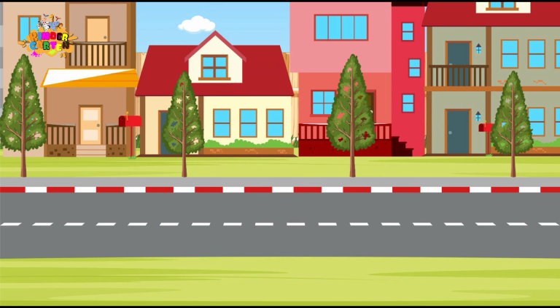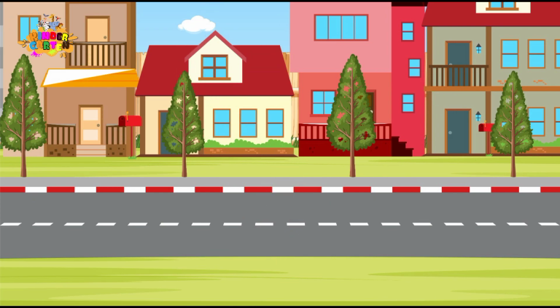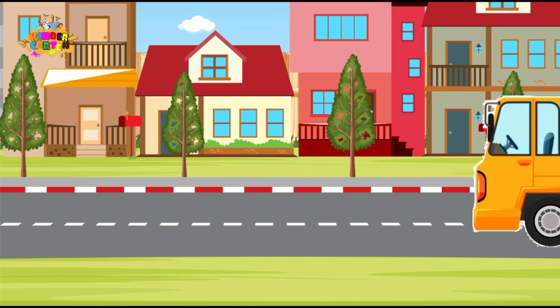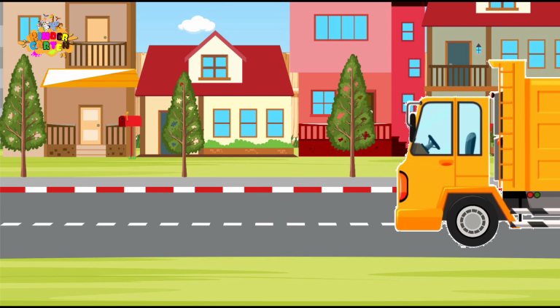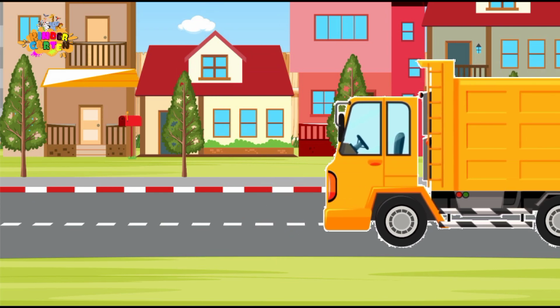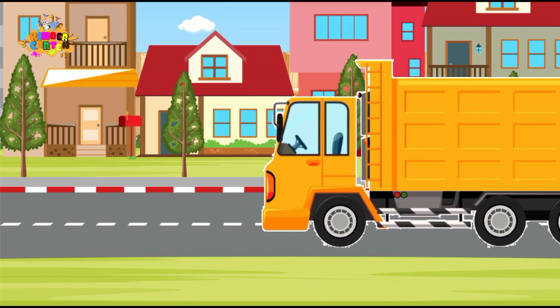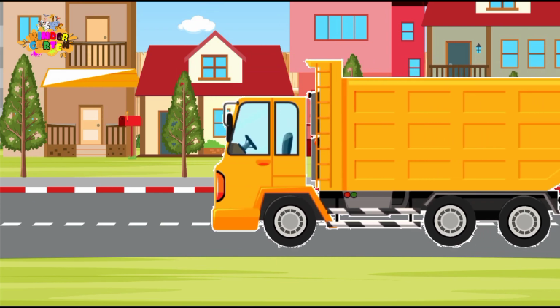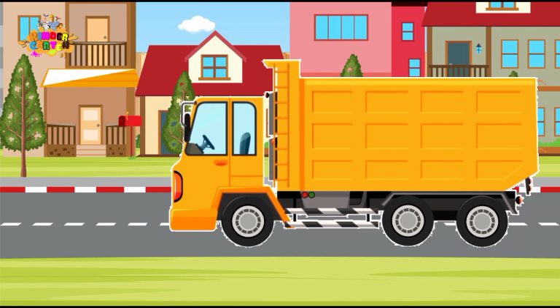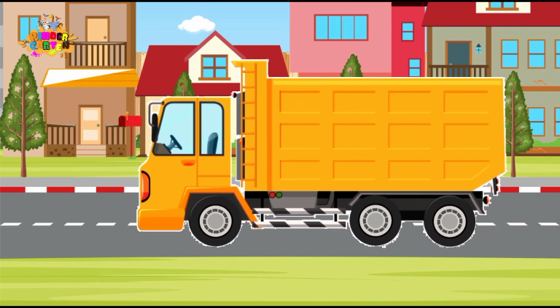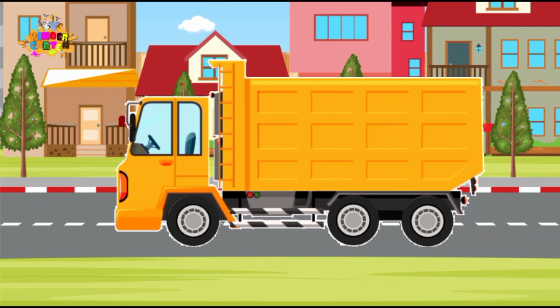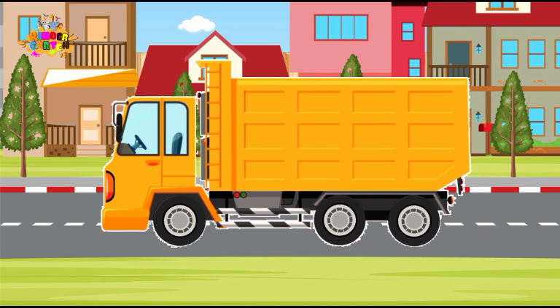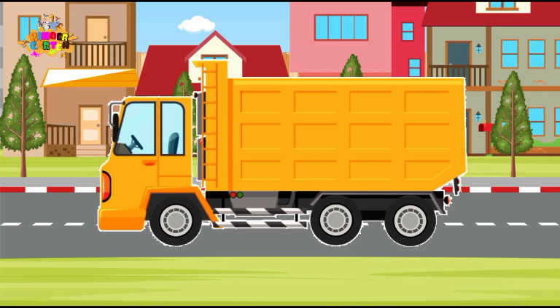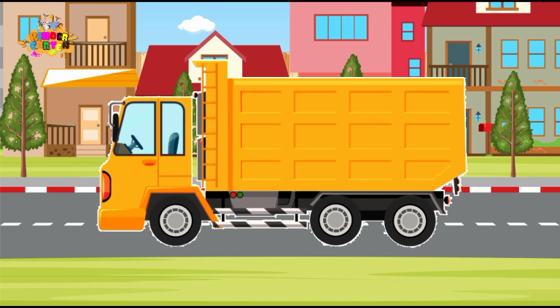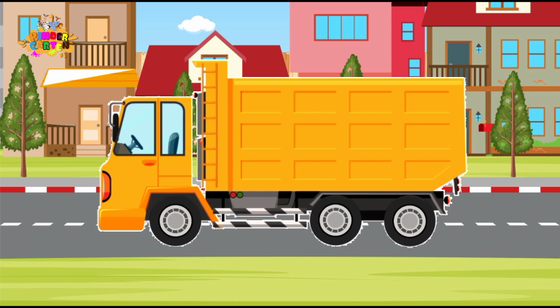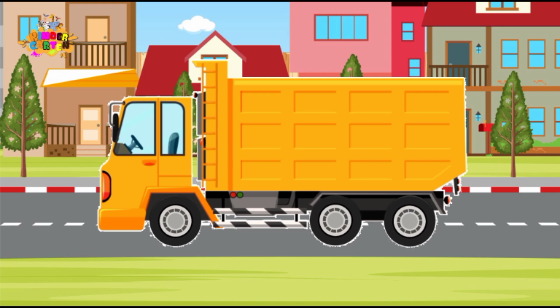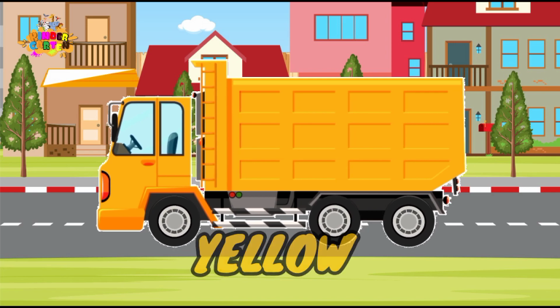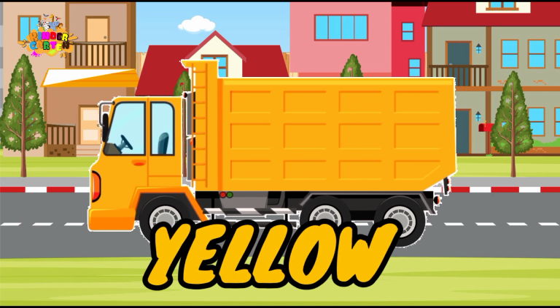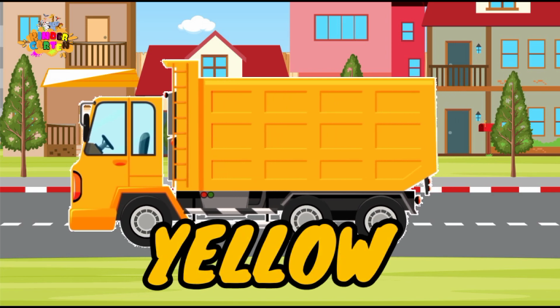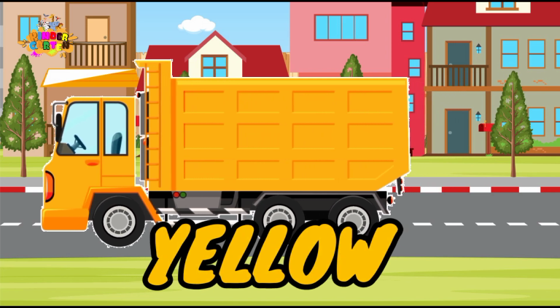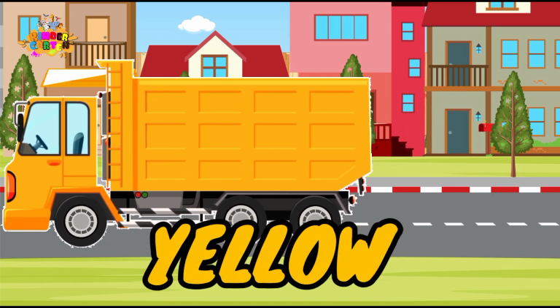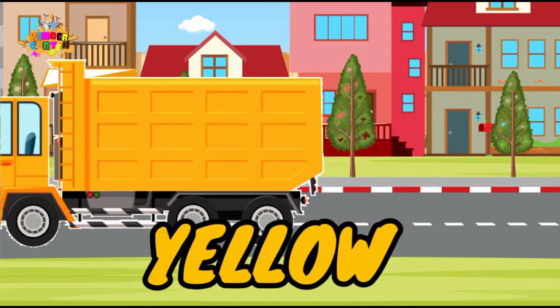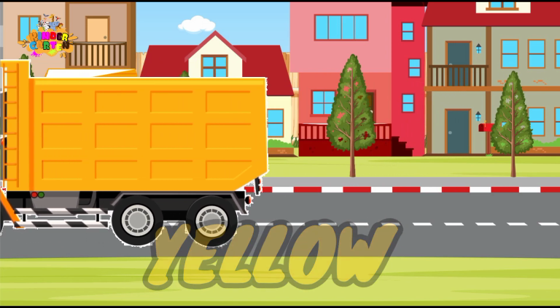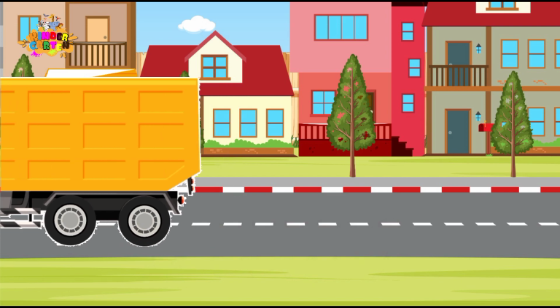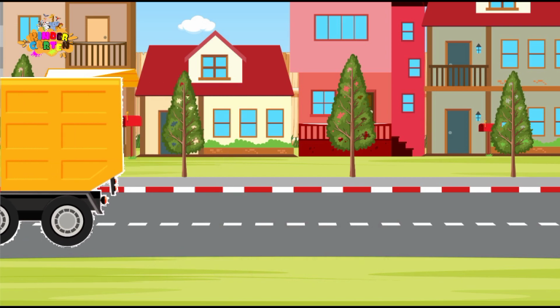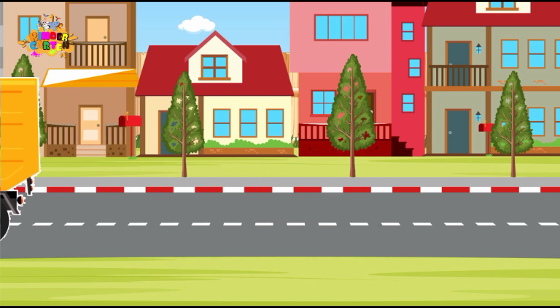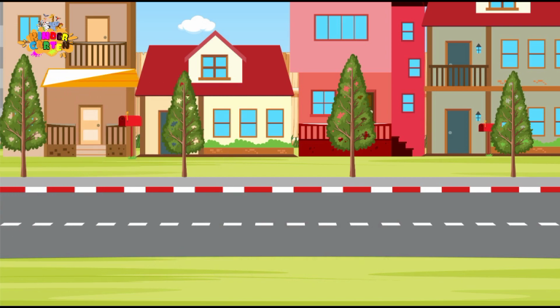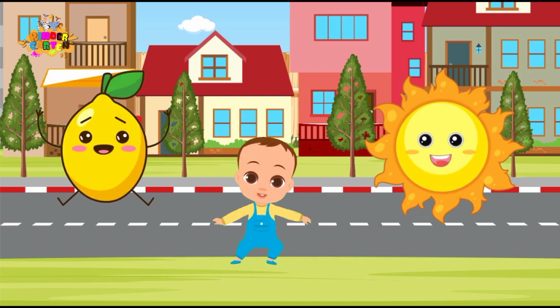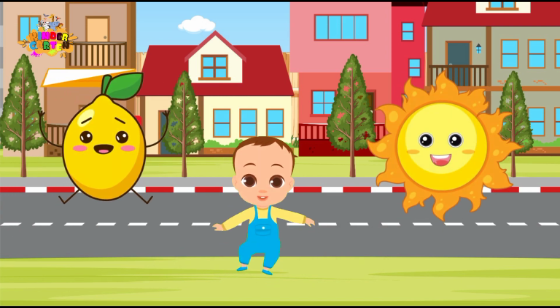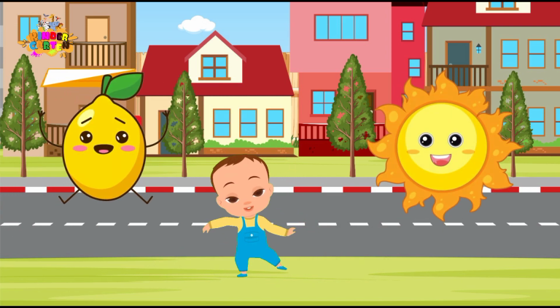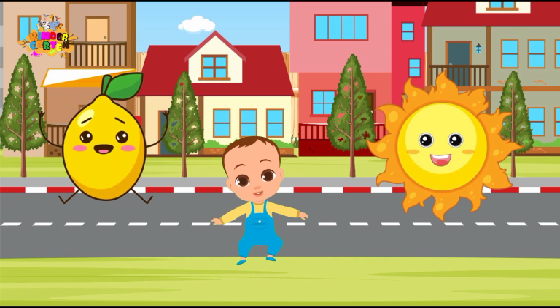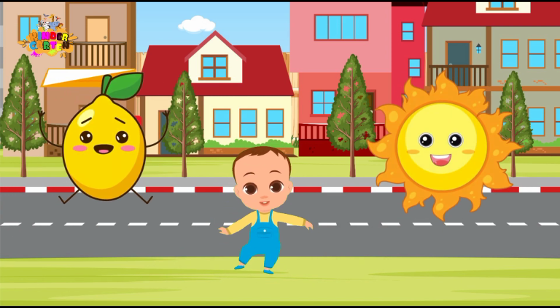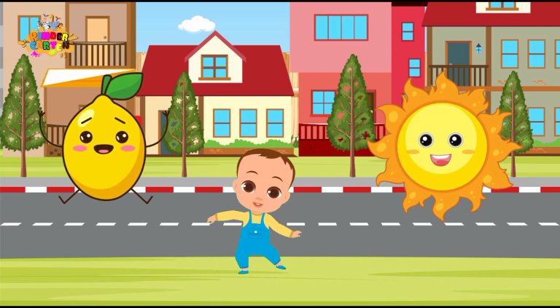Now, let's welcome our bright yellow truck! What color is it? Yes! It's yellow! Just like the sun and lemons! You're a color expert!